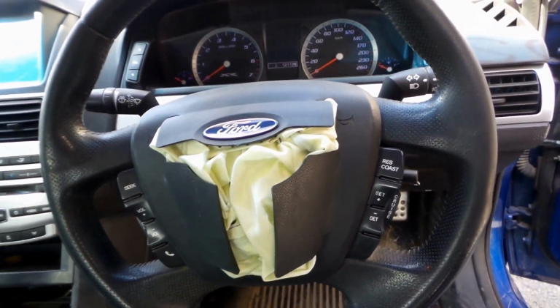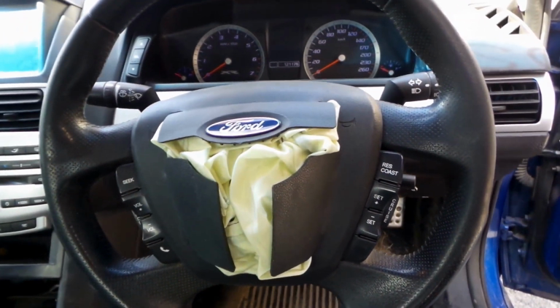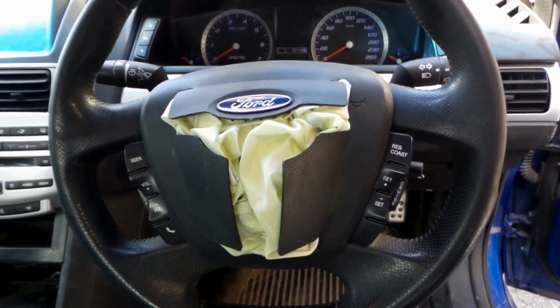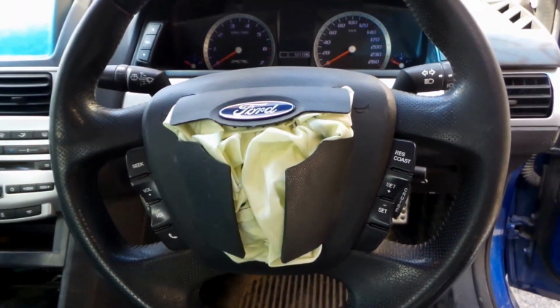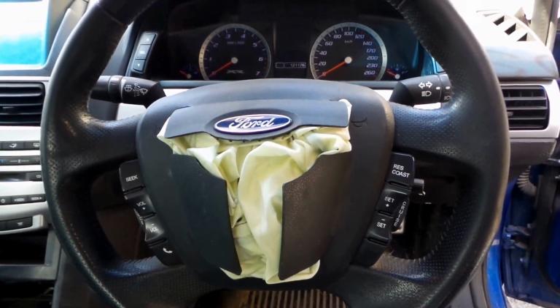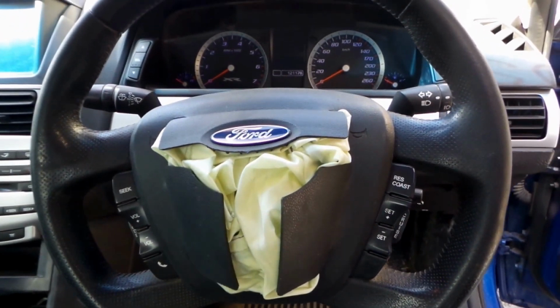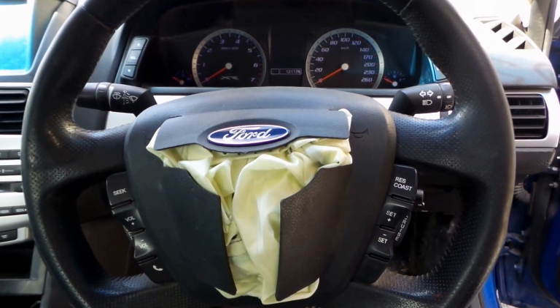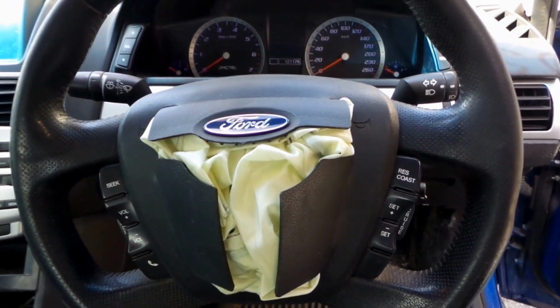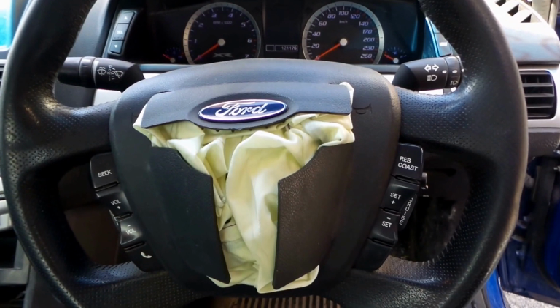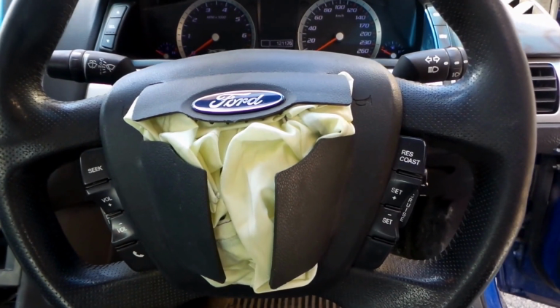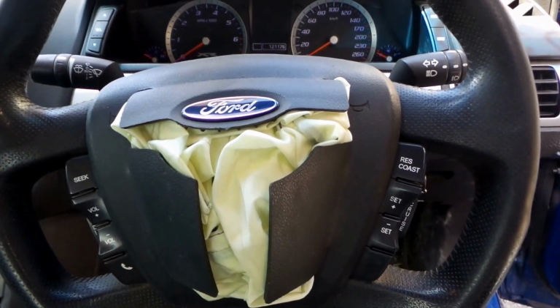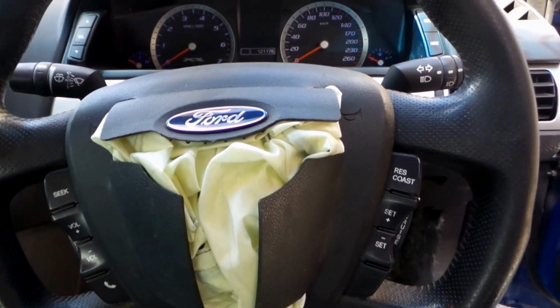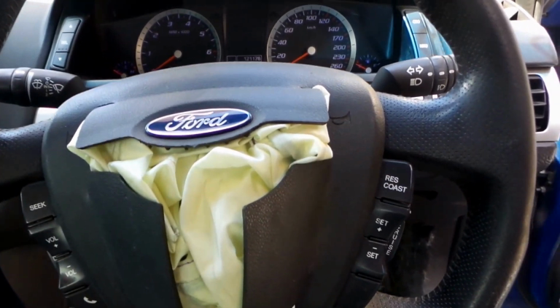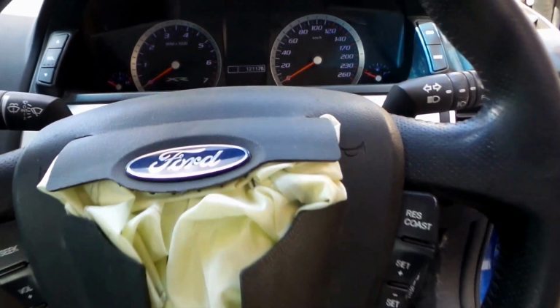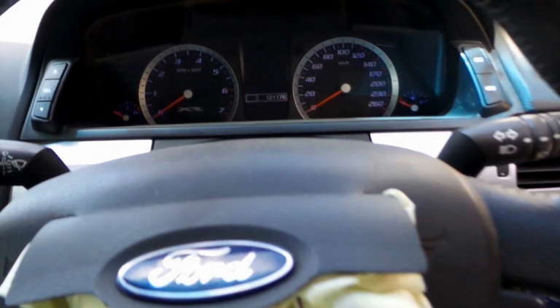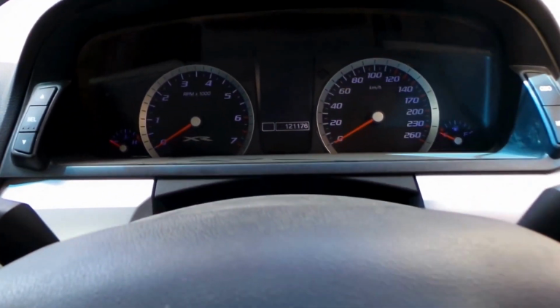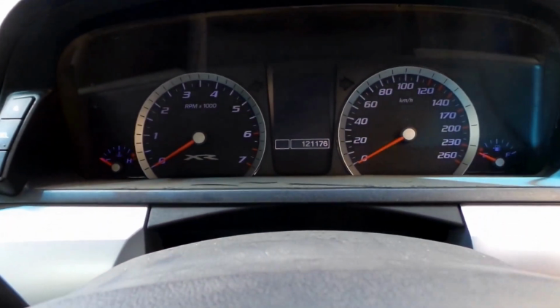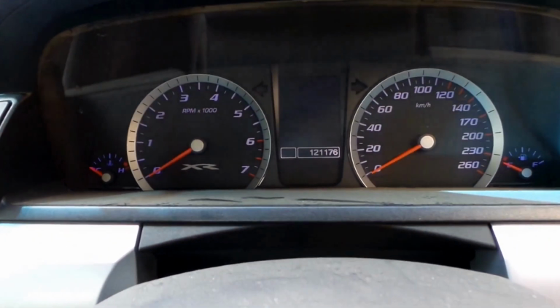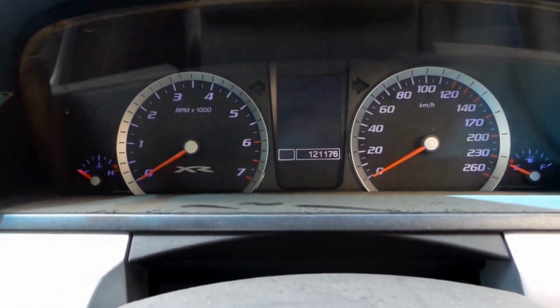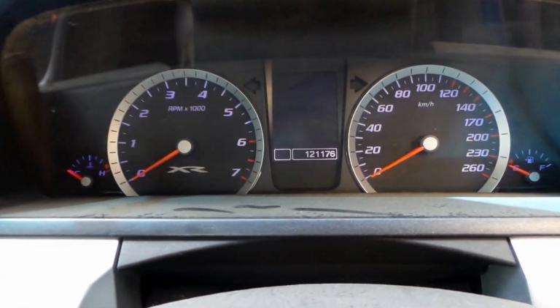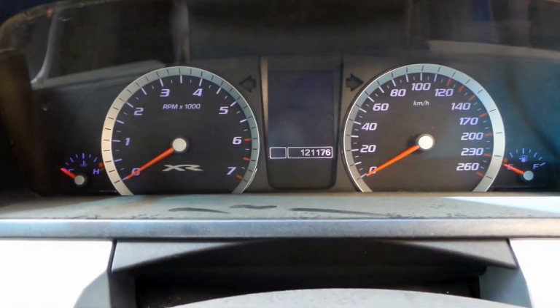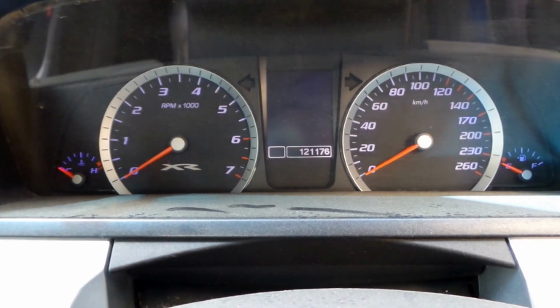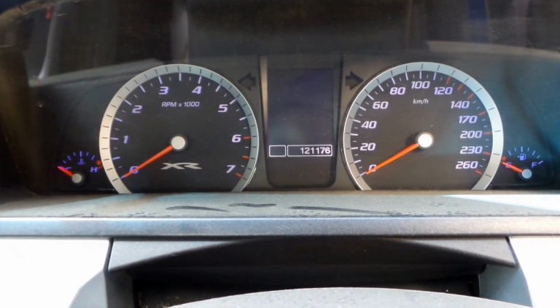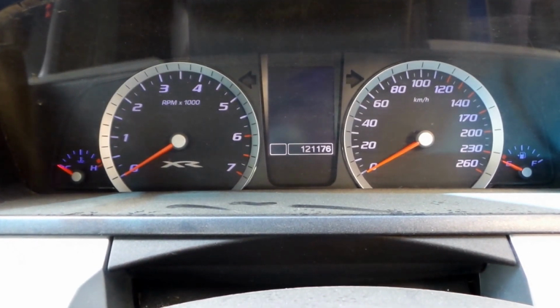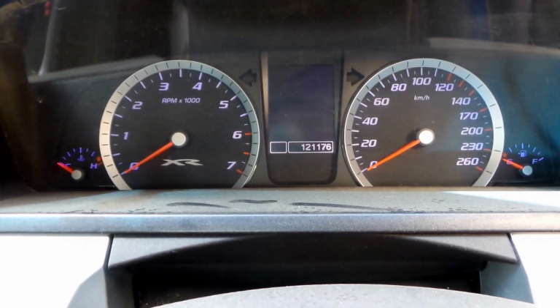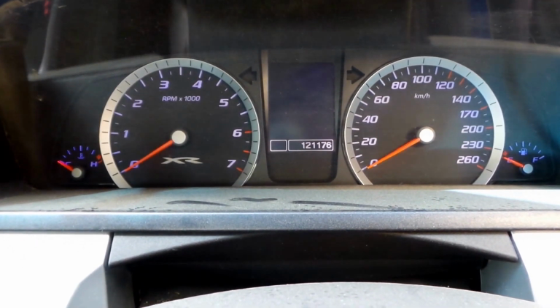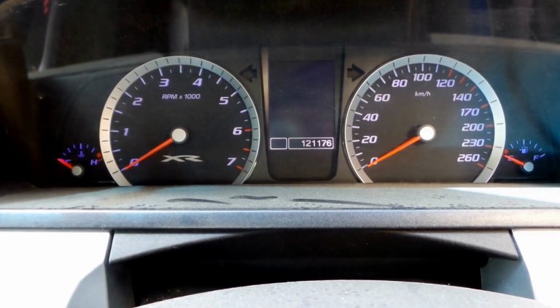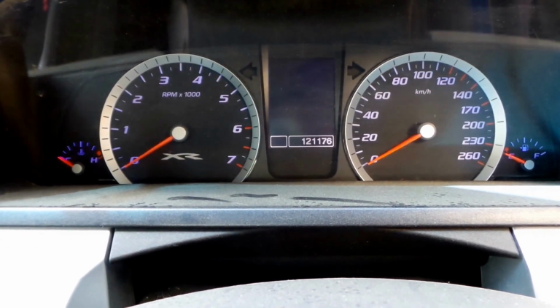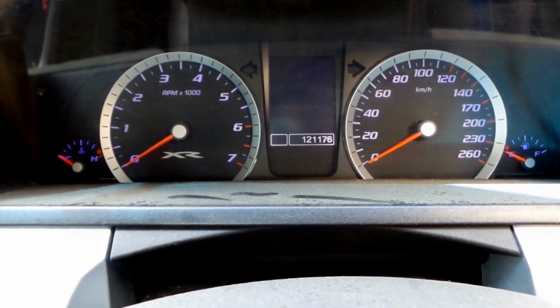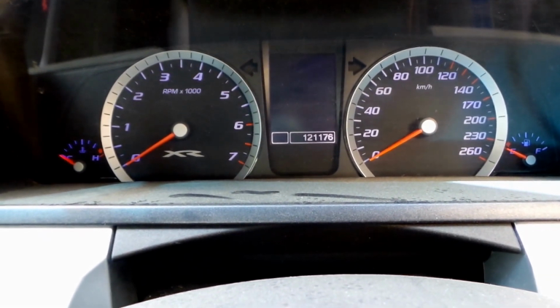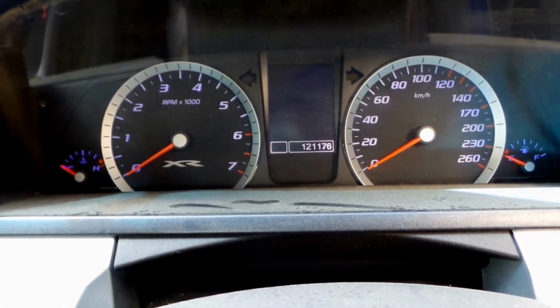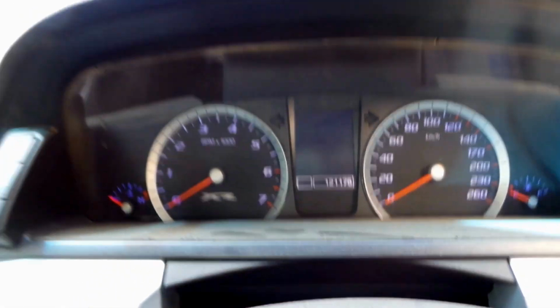Reasonable XR6 steering wheel with cruise and audio. The XR6 instrument cluster — this vehicle's only done 120,000 Ks.